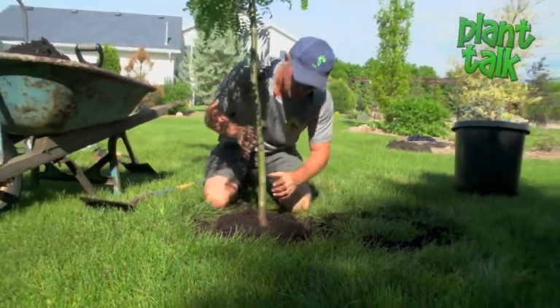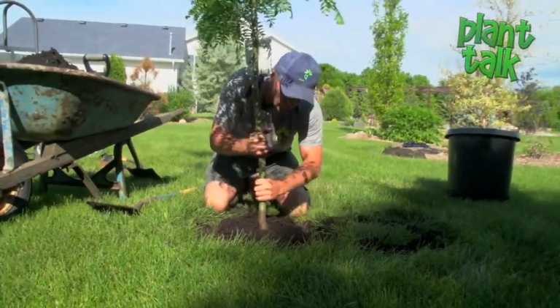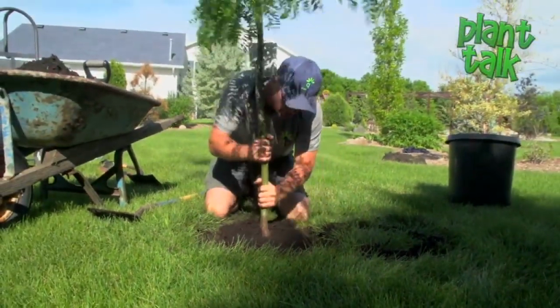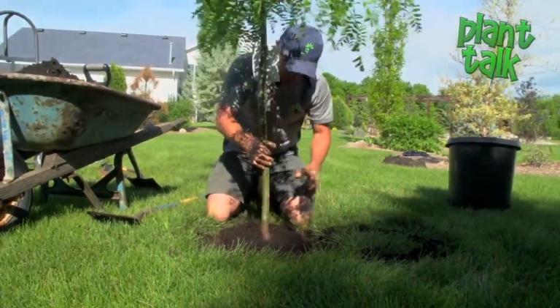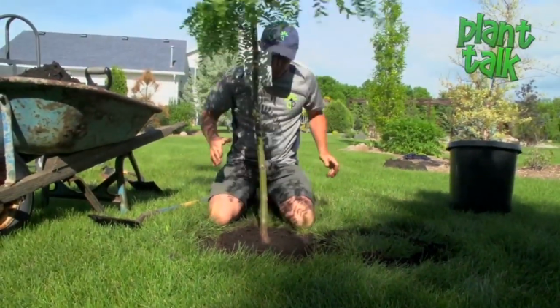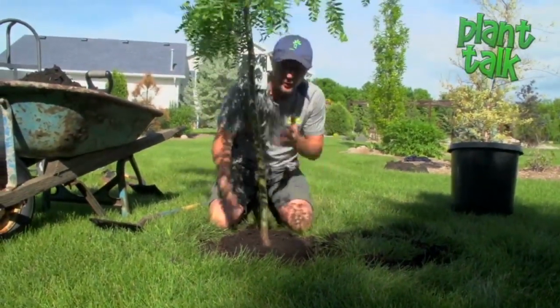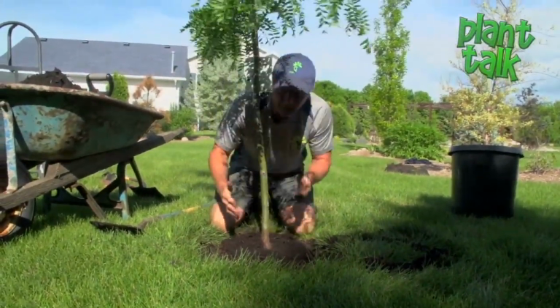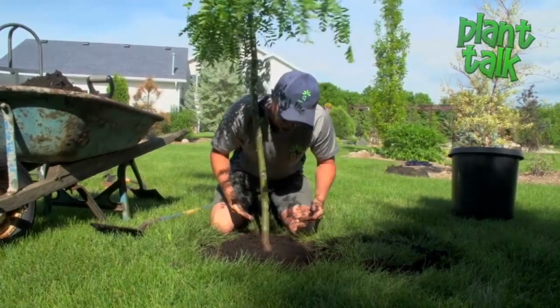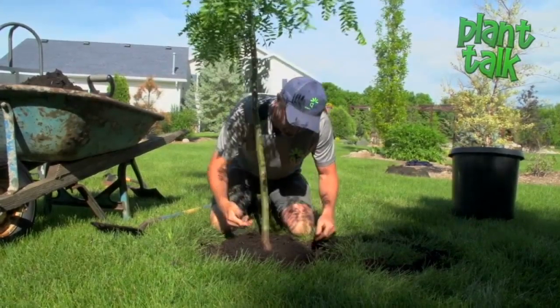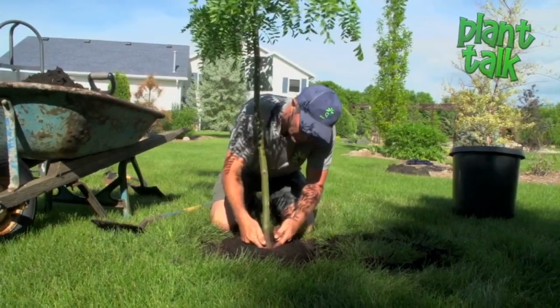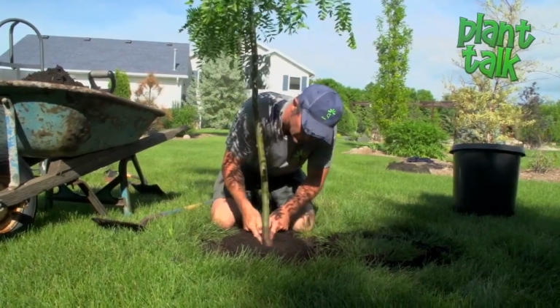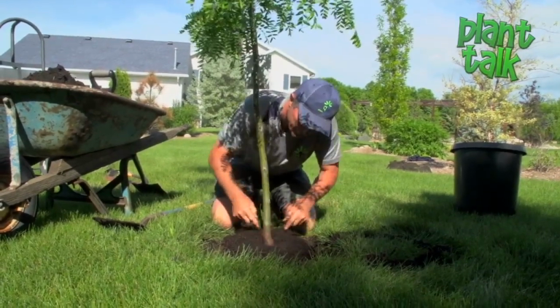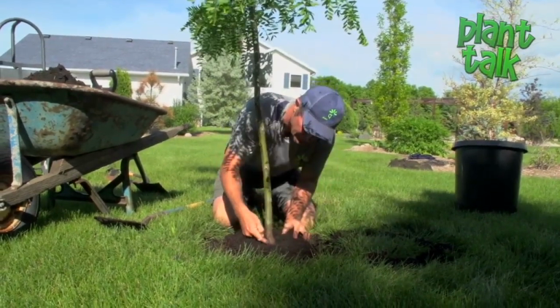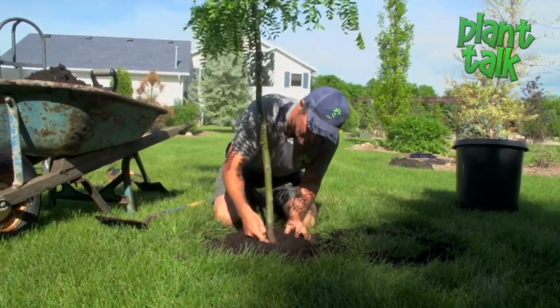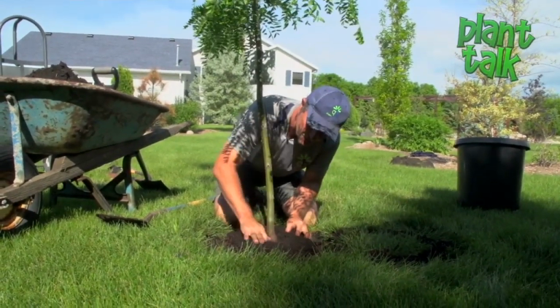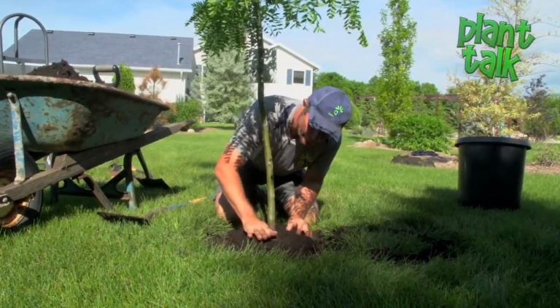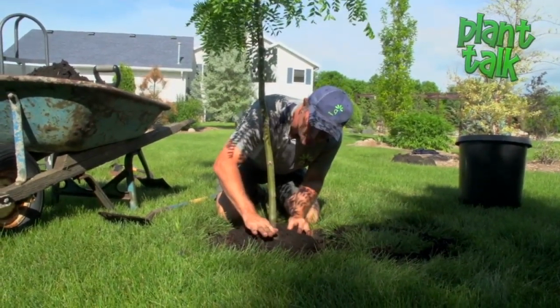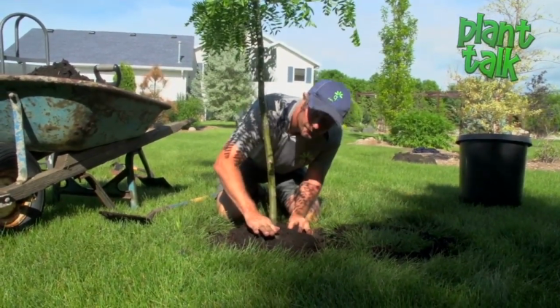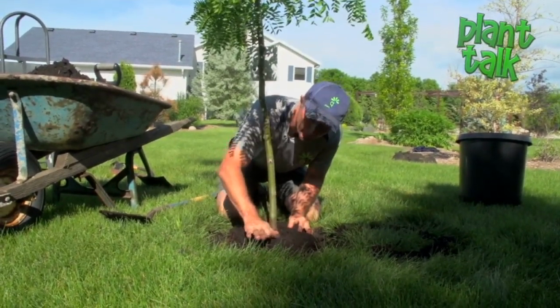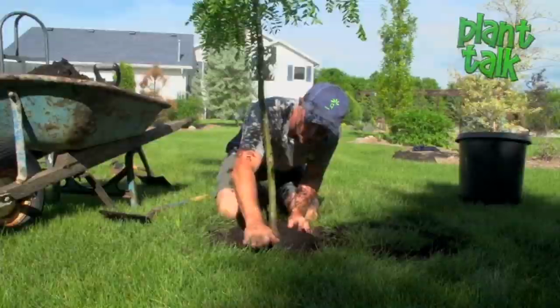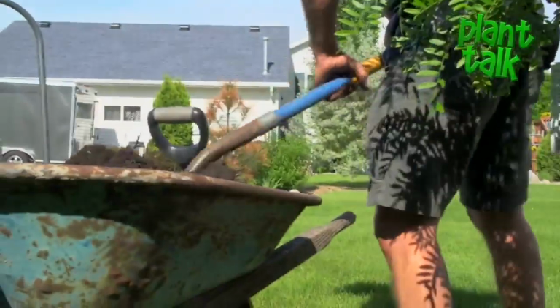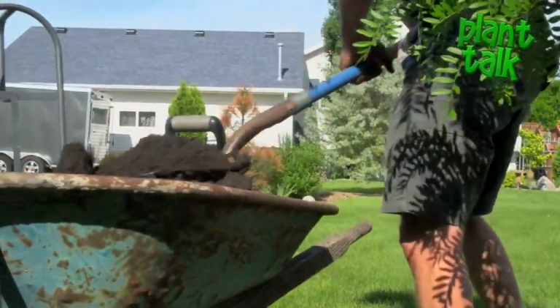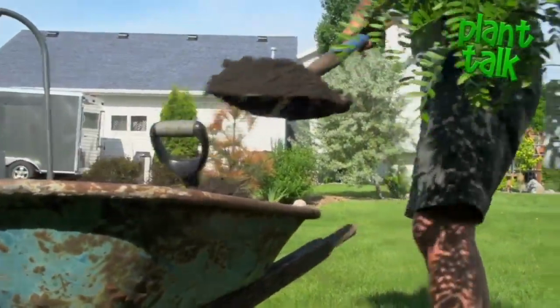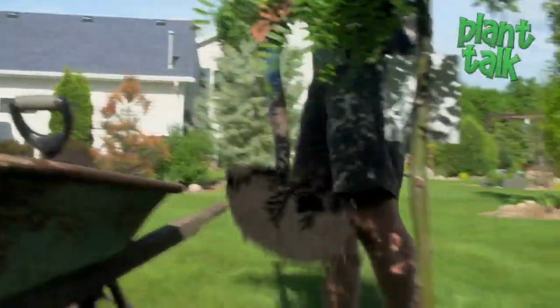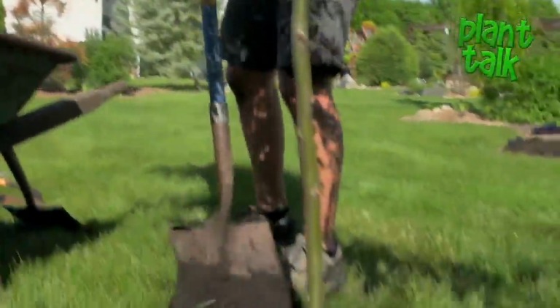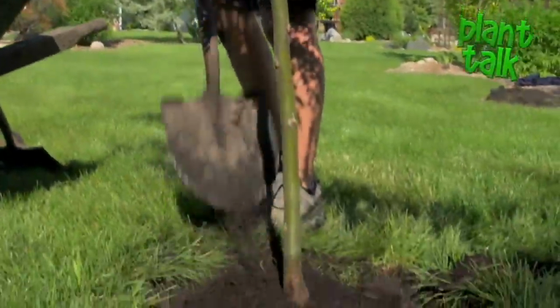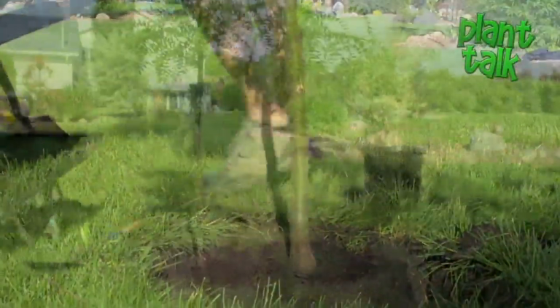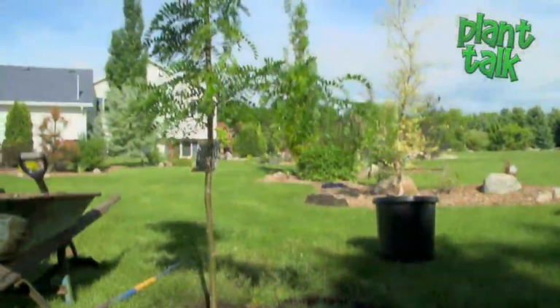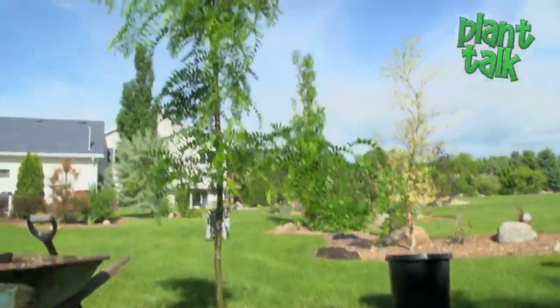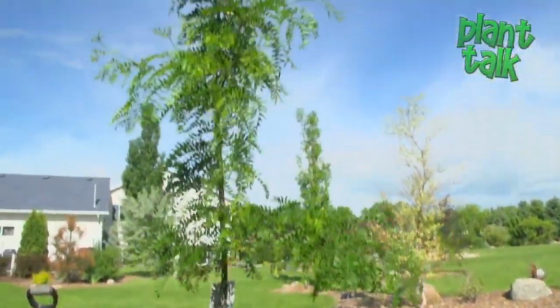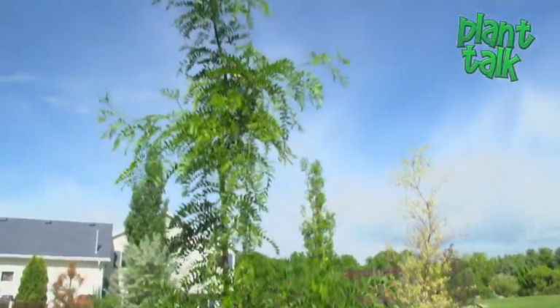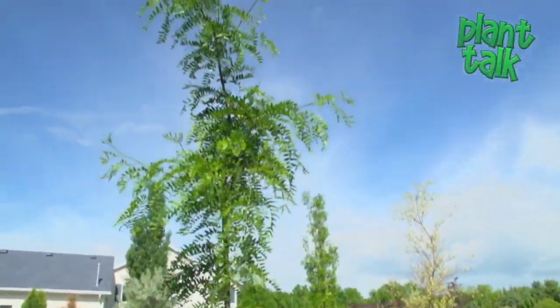It's a little bit of back and forth to get the right height, but what I'm shooting for is to have this just one or two inches above ground. Once you backfill just a little bit, it's a little easier to get your tree good and straight.